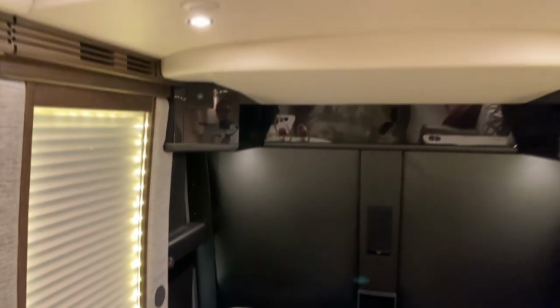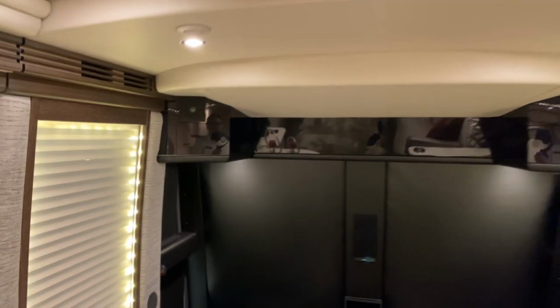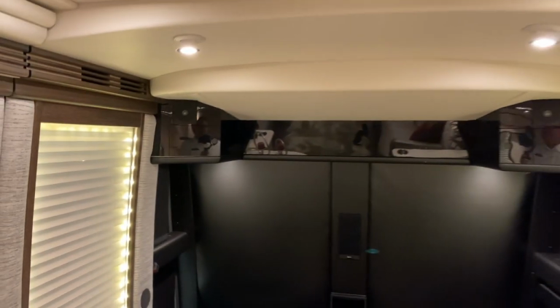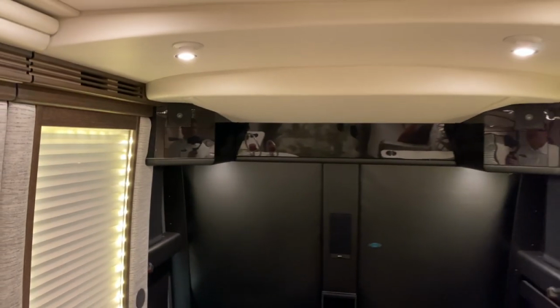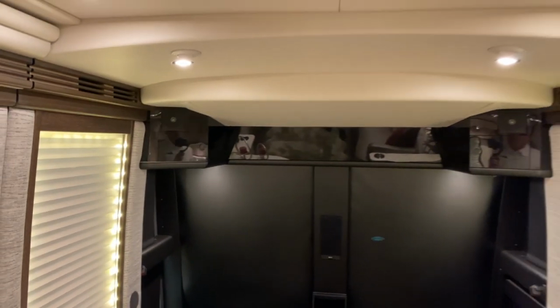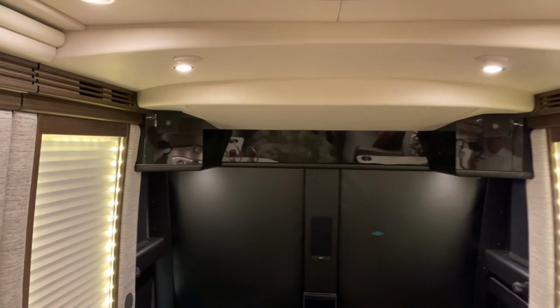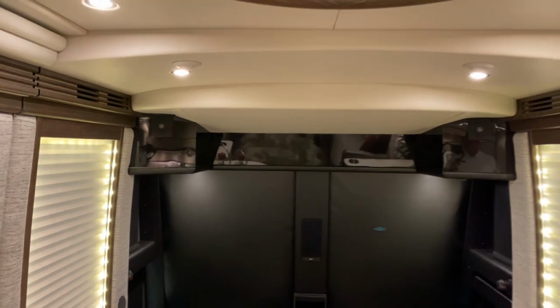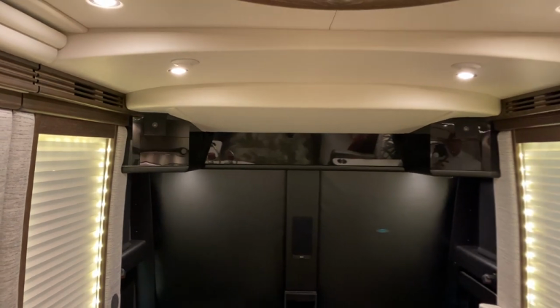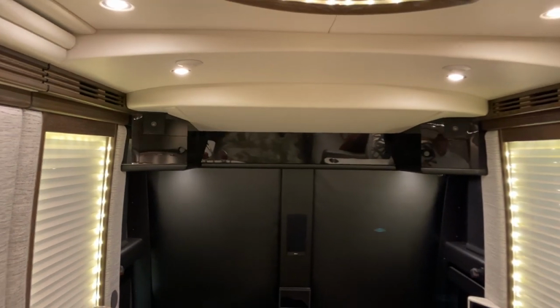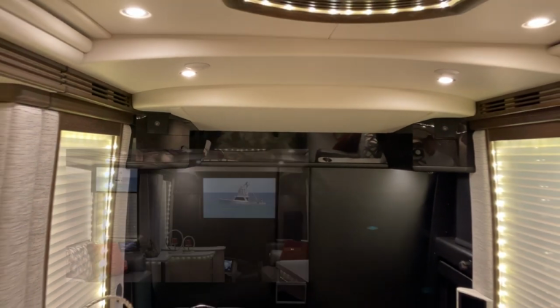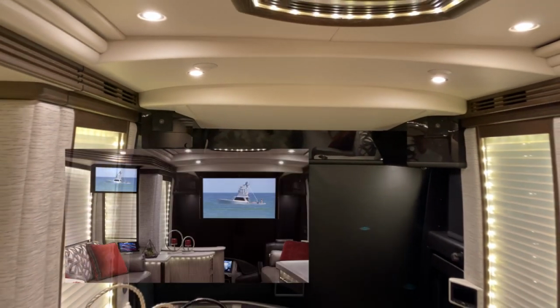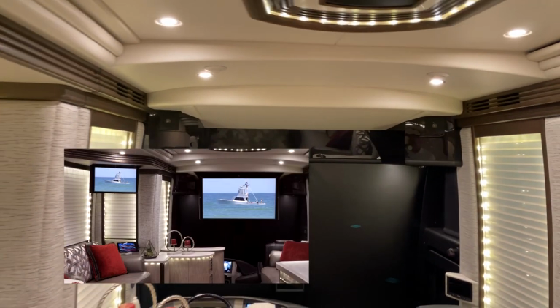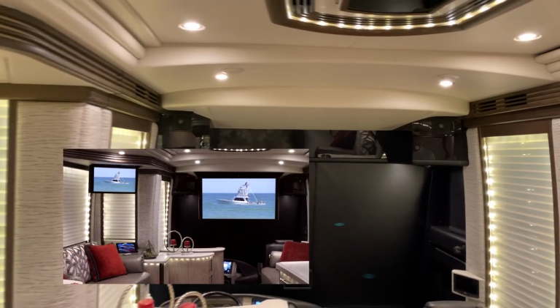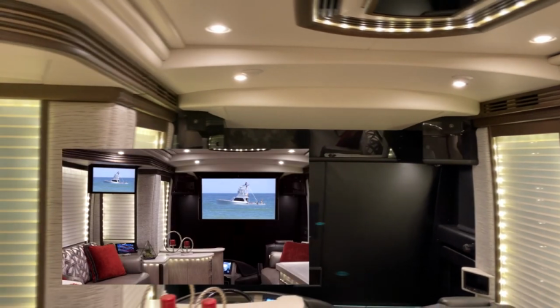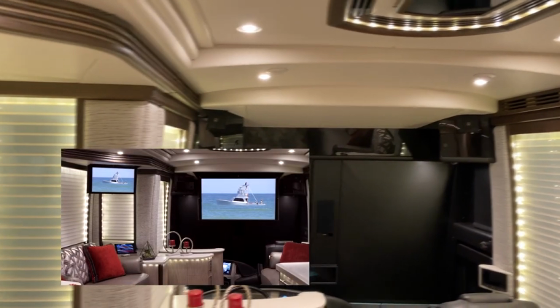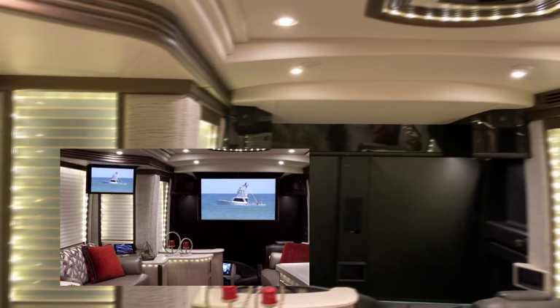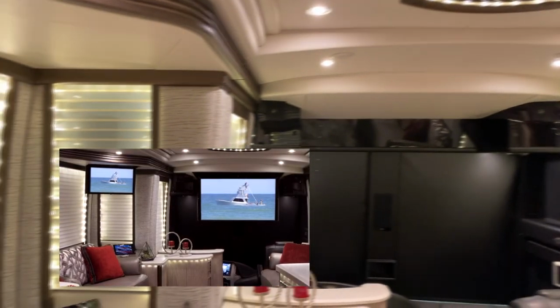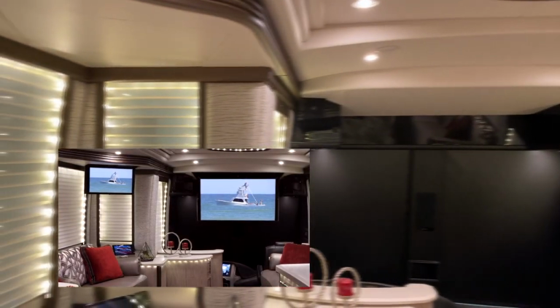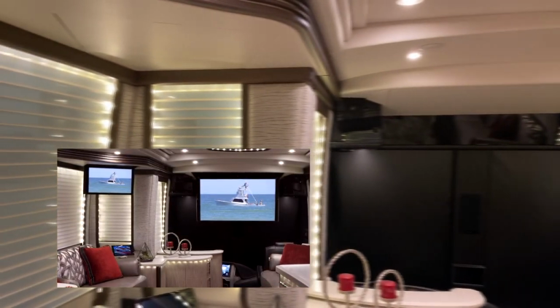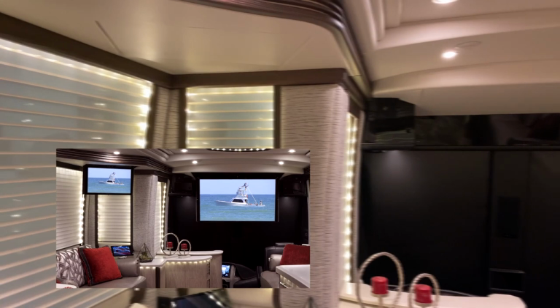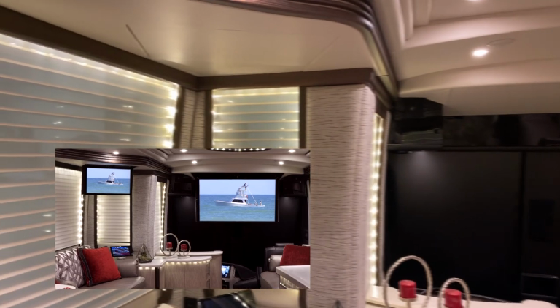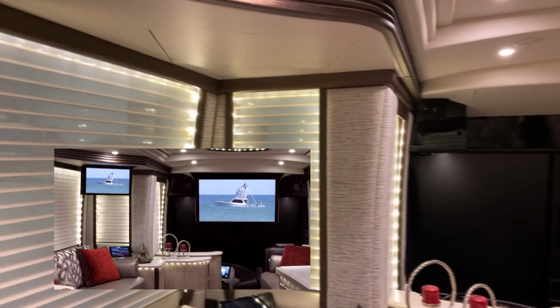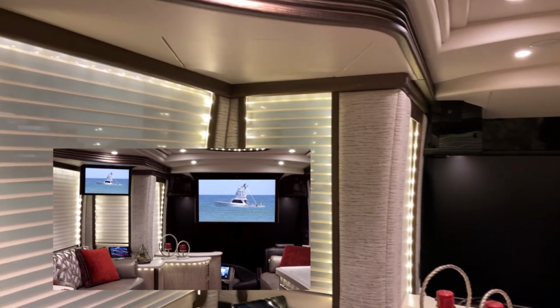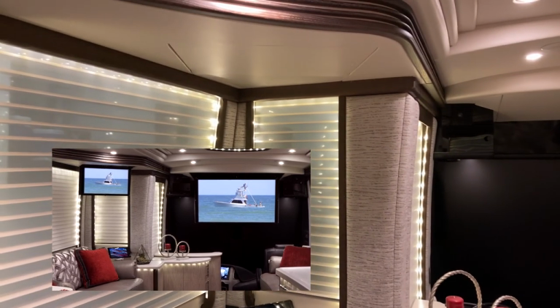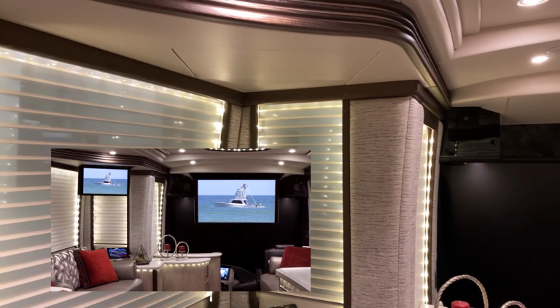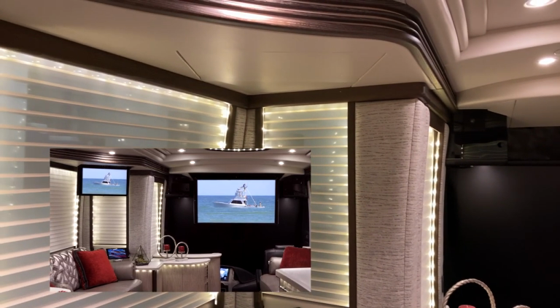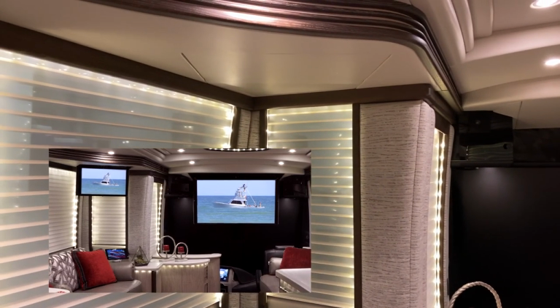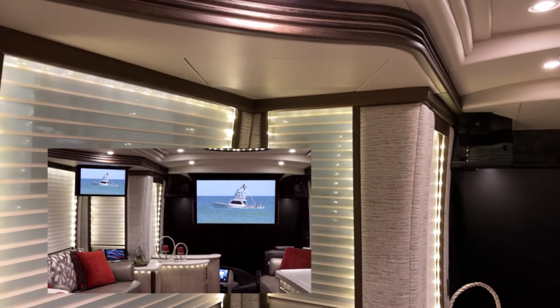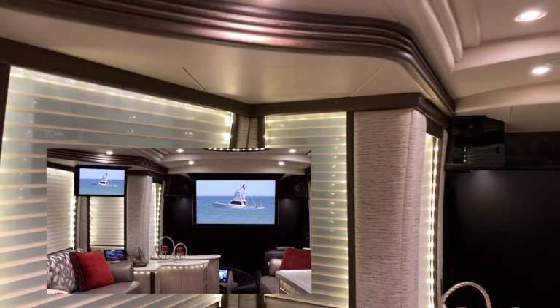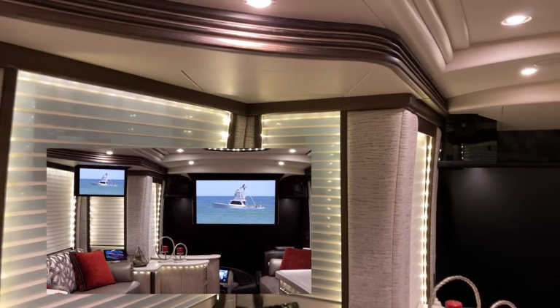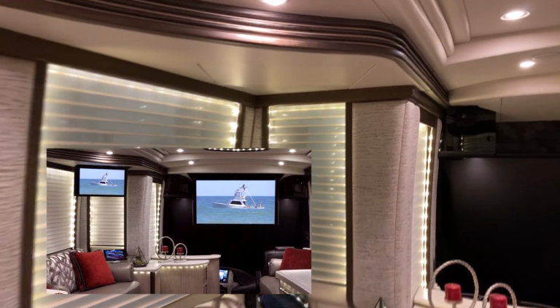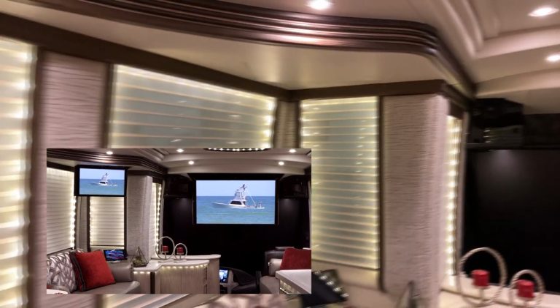We have a 55 inch TV that comes out of the front overhead. And as I mentioned before, we have a 20 inch TV that comes out of the slide room ceiling.